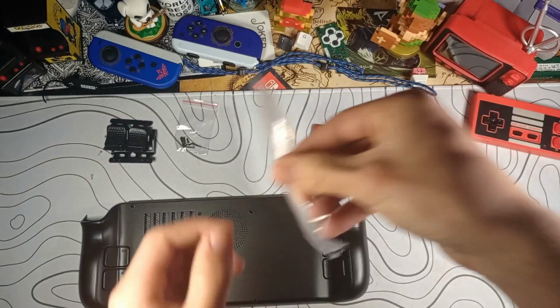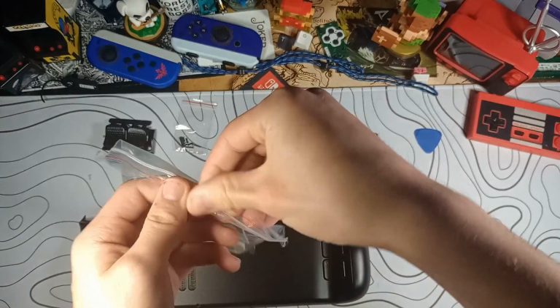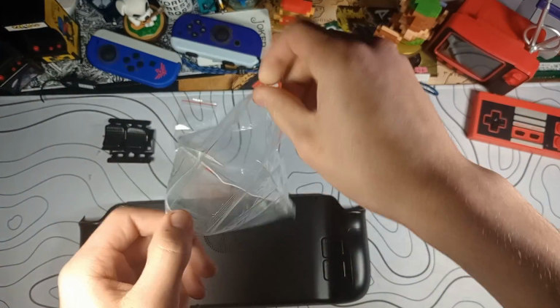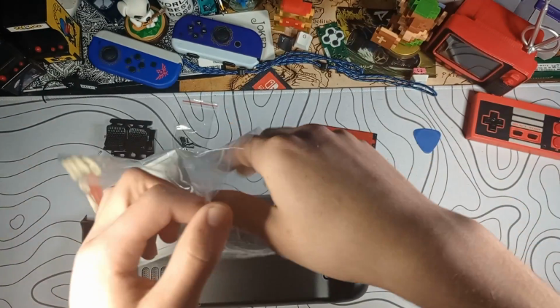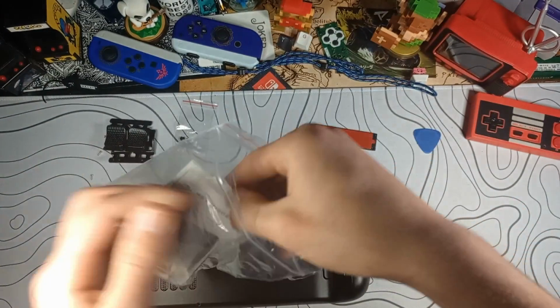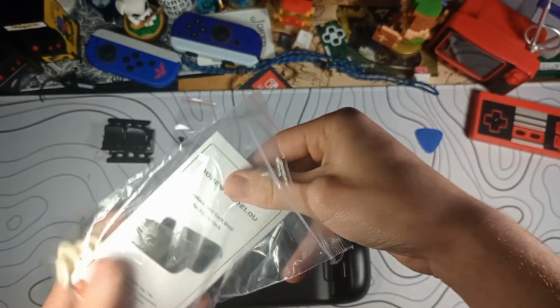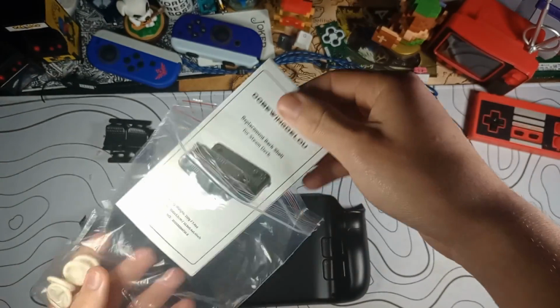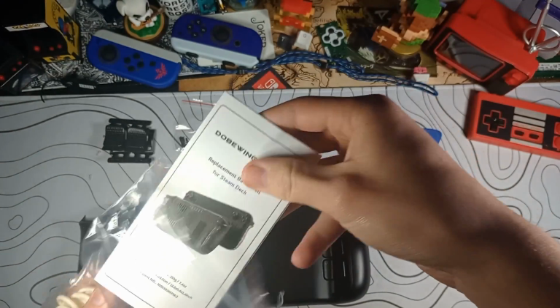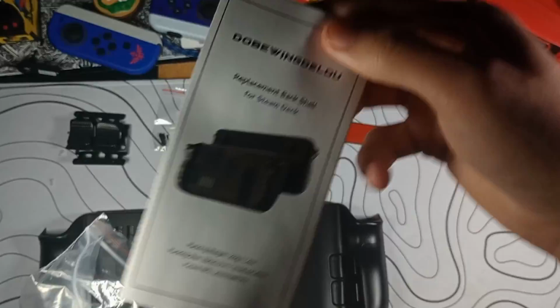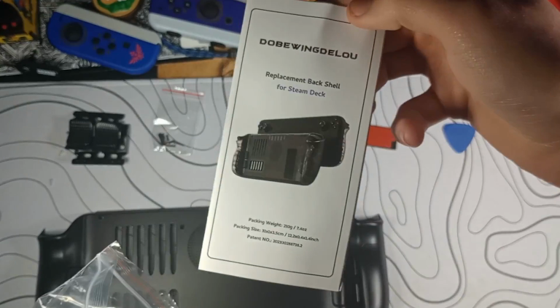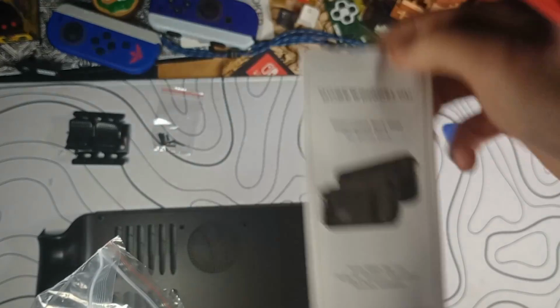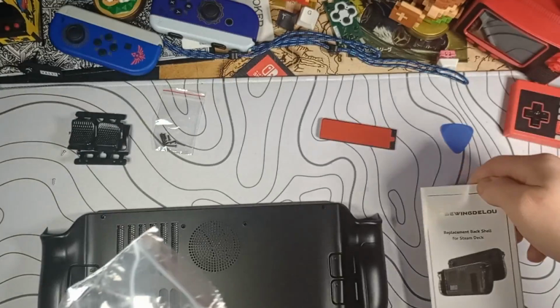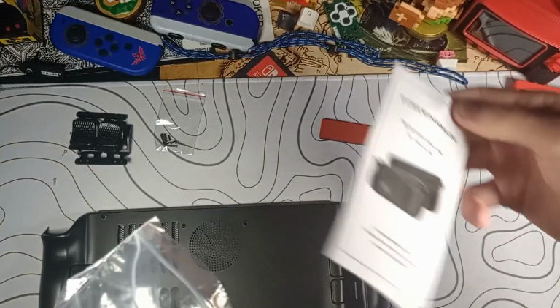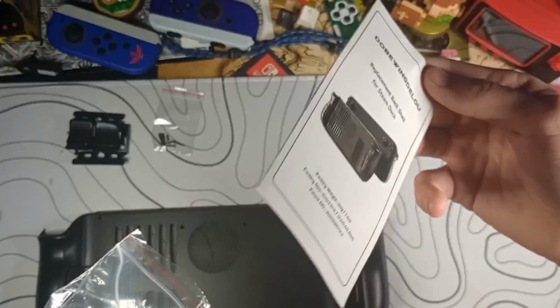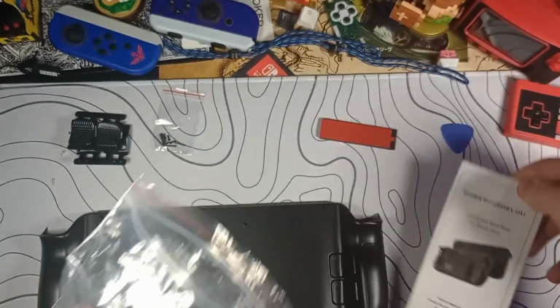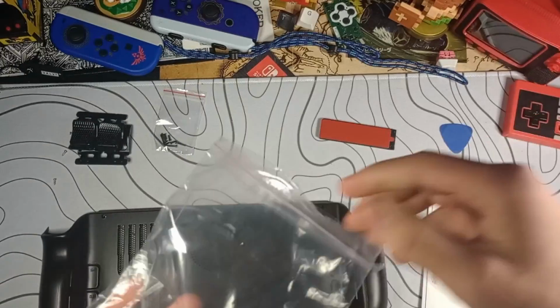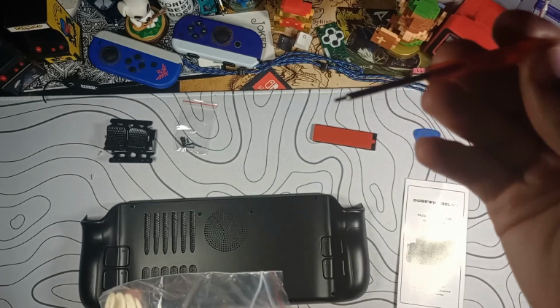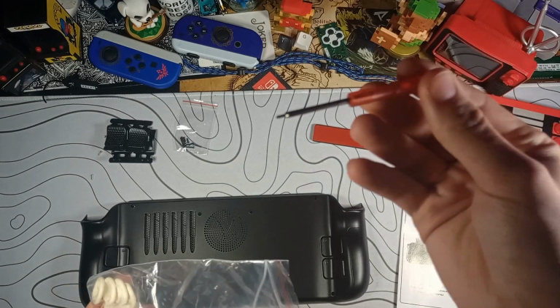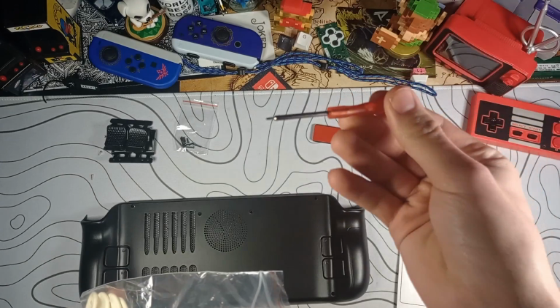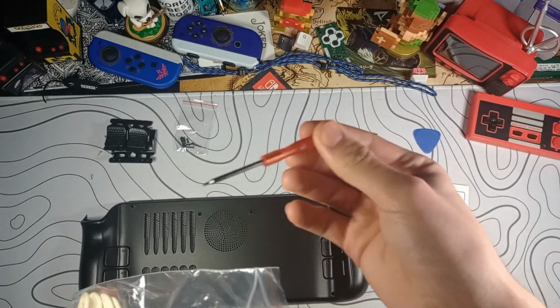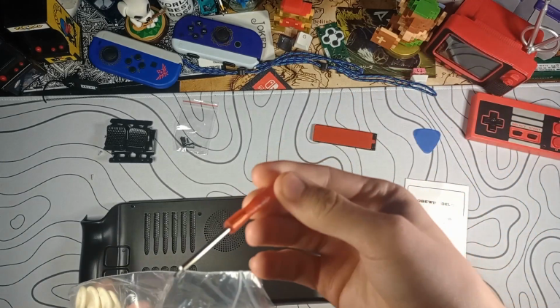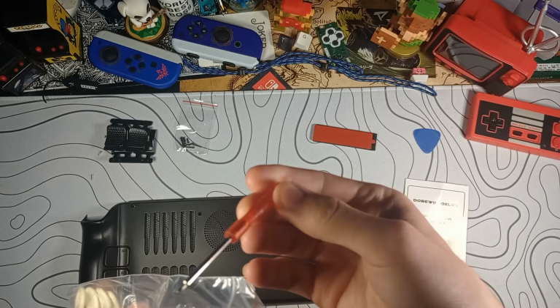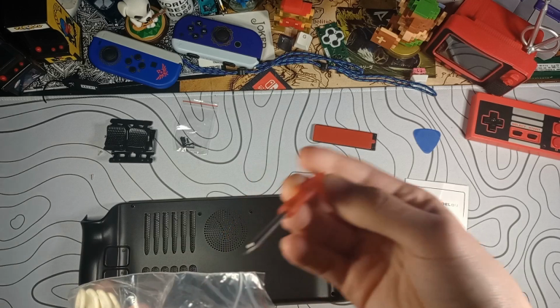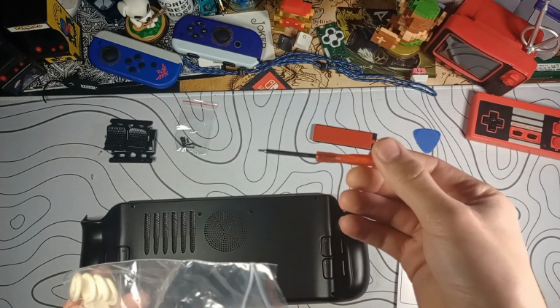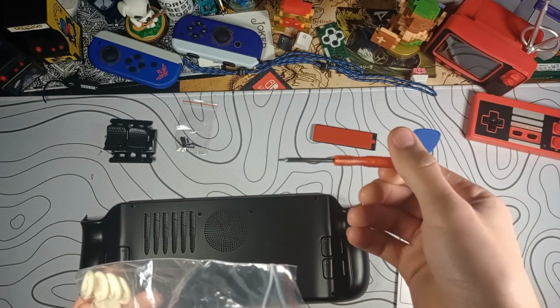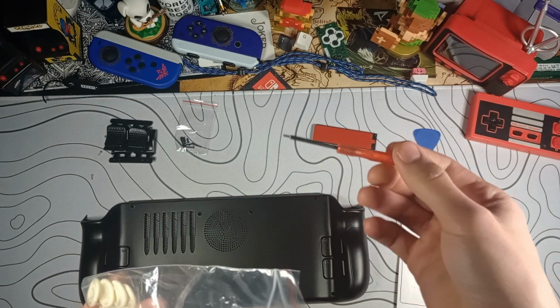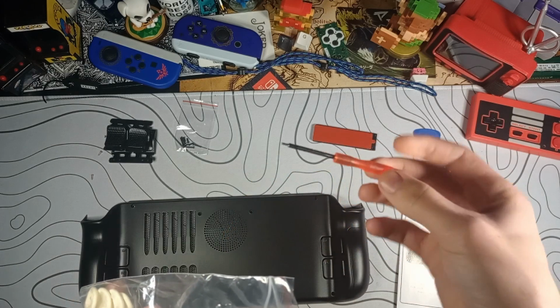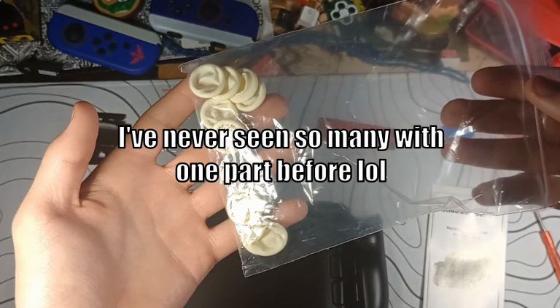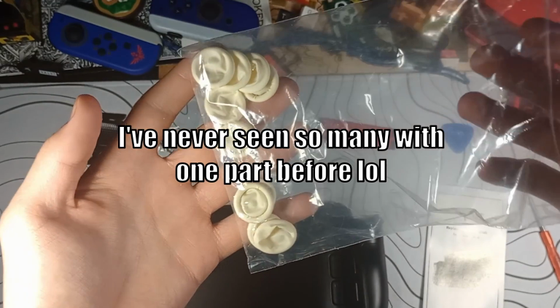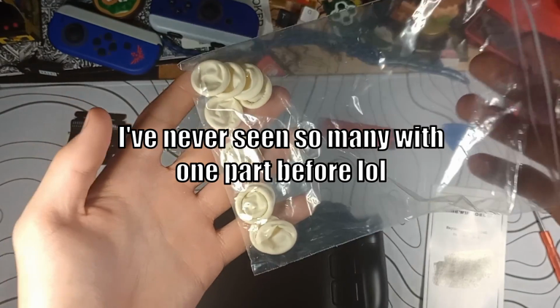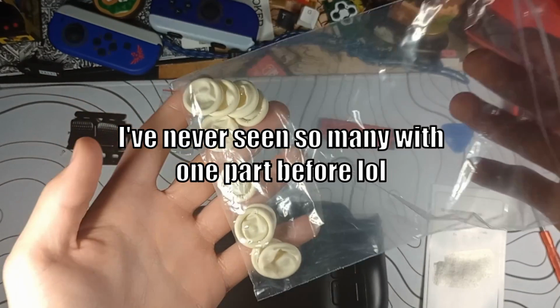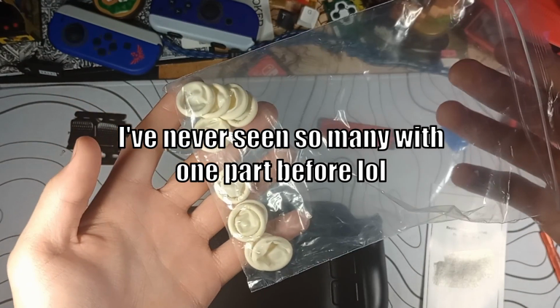In this little baggie, we have the instructions, which we'll look at in a minute, a screwdriver which appears to be a very tiny Phillips screwdriver, and a grand total of 10 finger condoms.